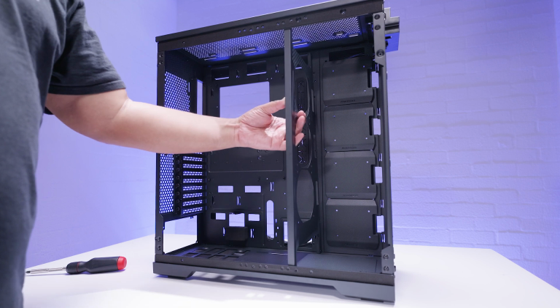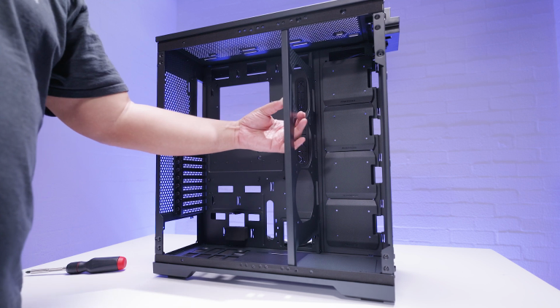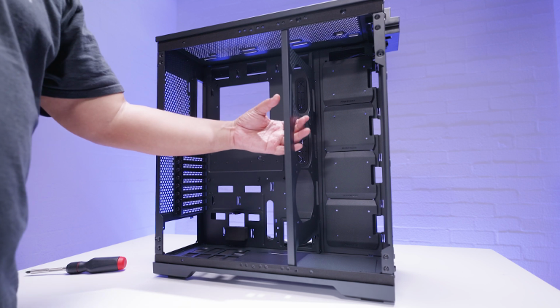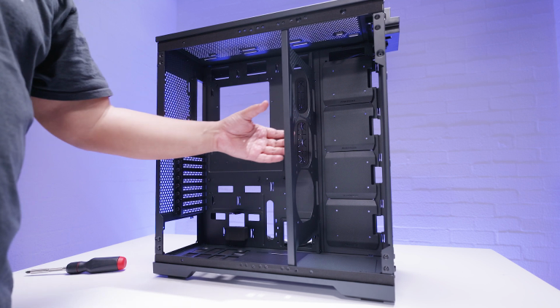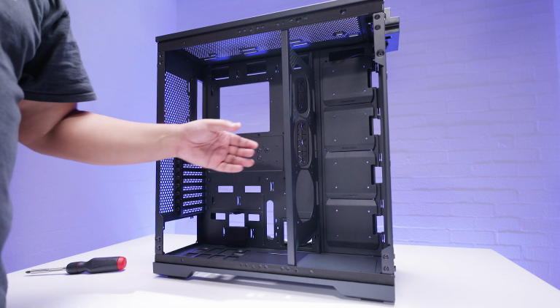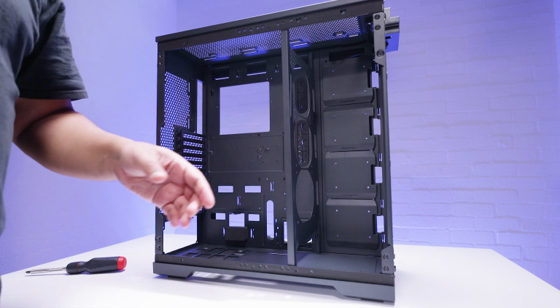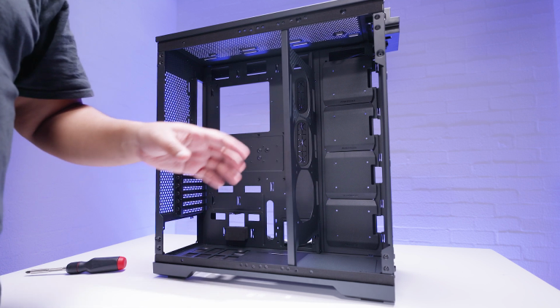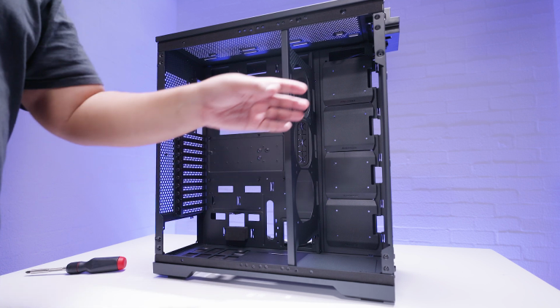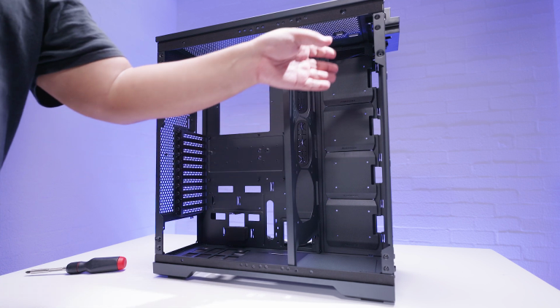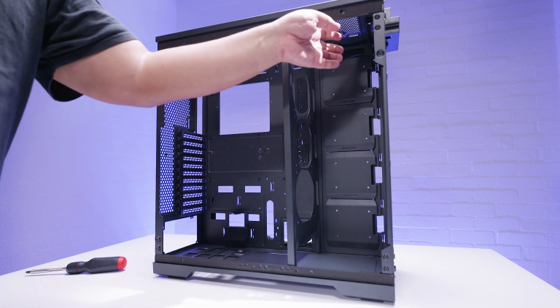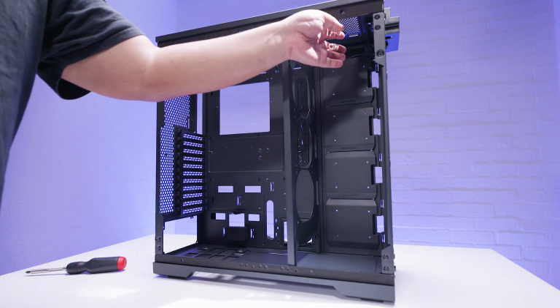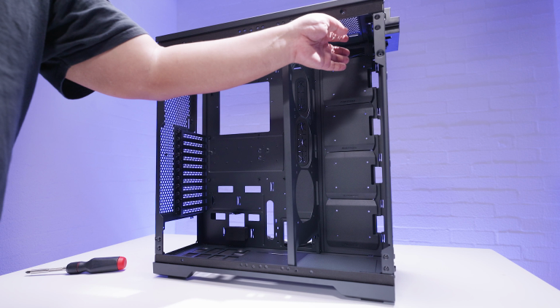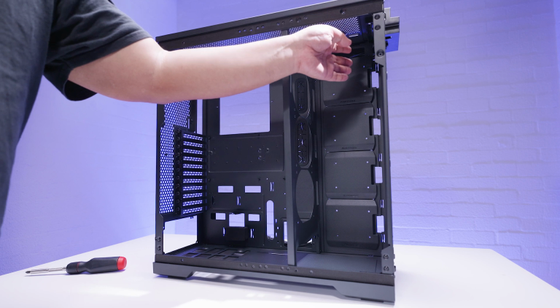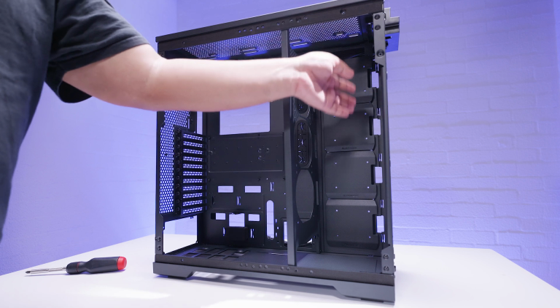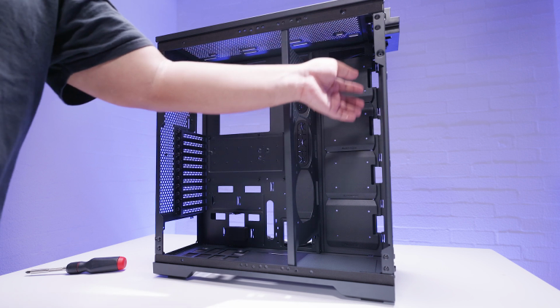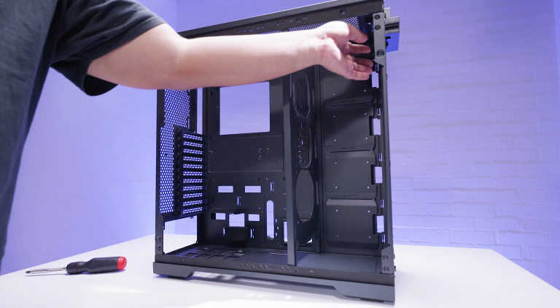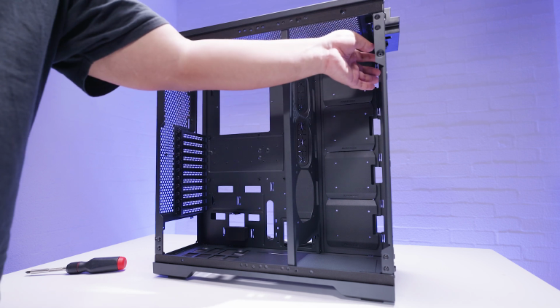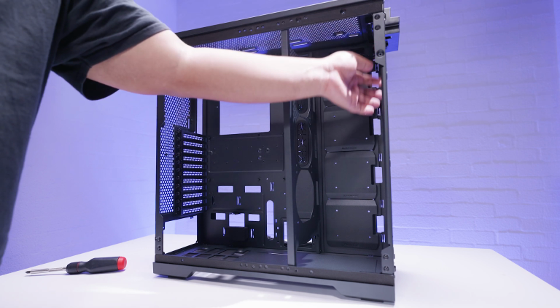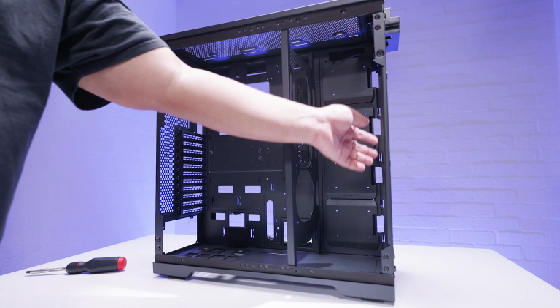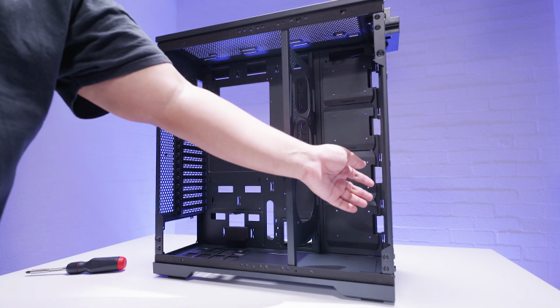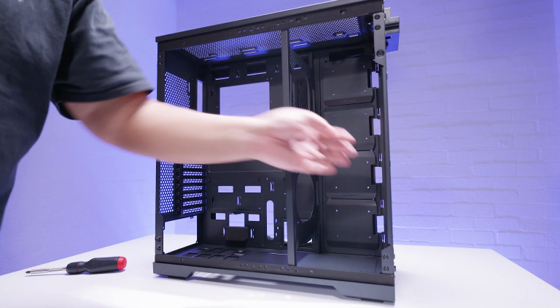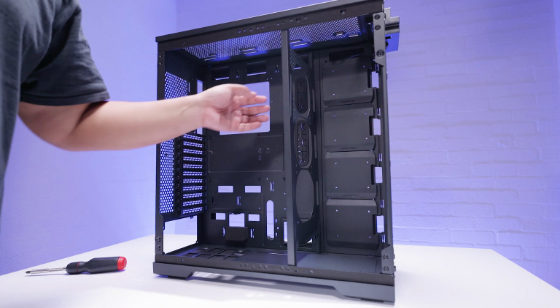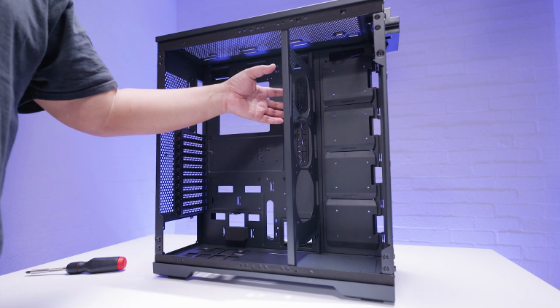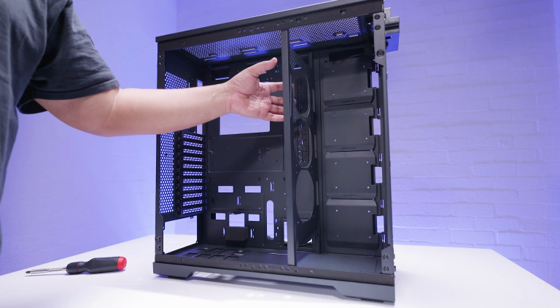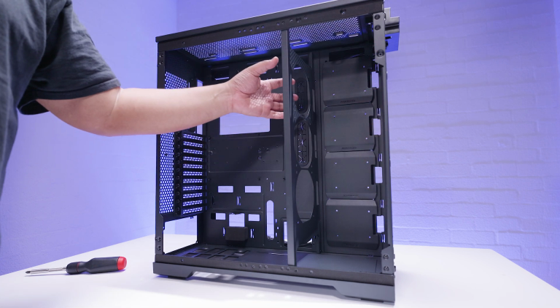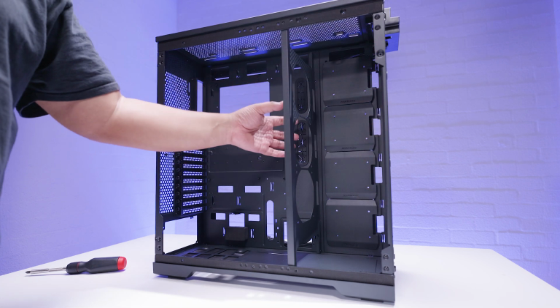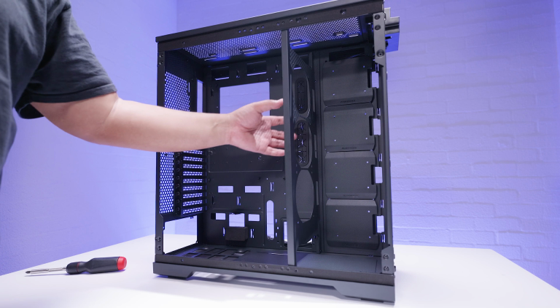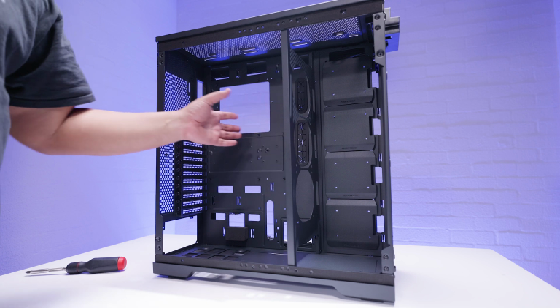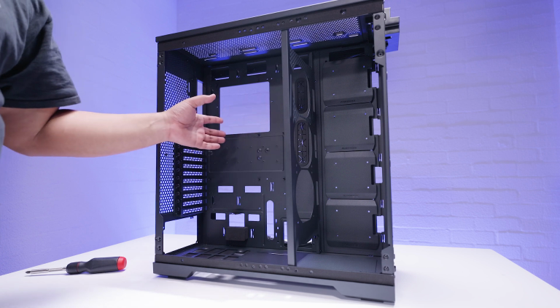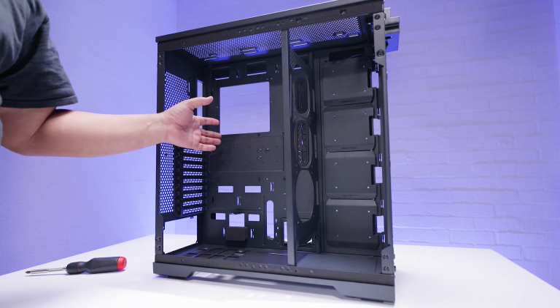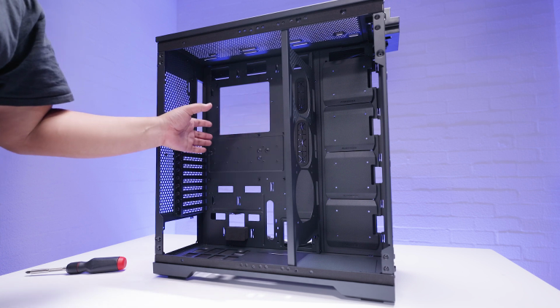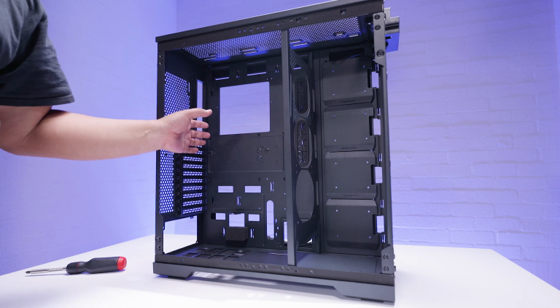This fan bracket that we removed earlier can be installed in its default location, but you can also rotate it and install it a different way. So let's say you're building out a storage server and you need additional airflow to go across your drives — you can have your intake coming through the front and your exhaust going out over the rest of your hardware.